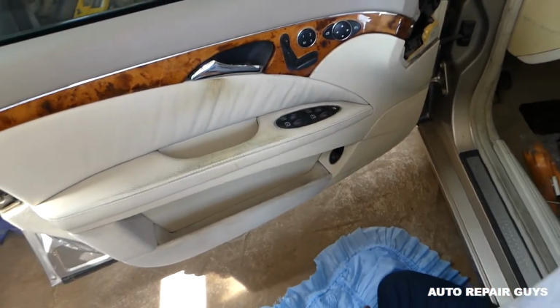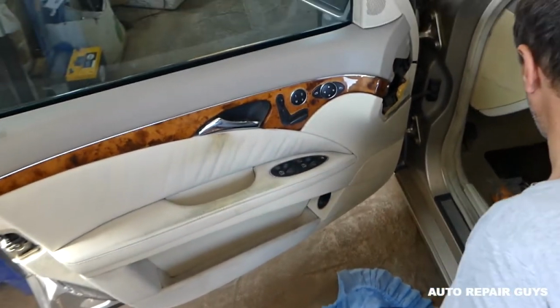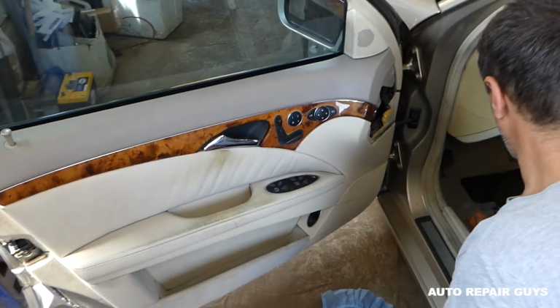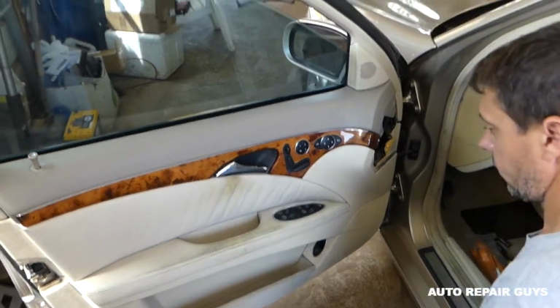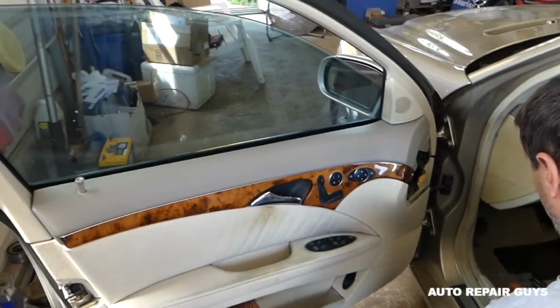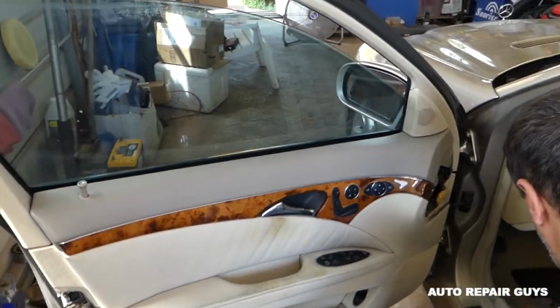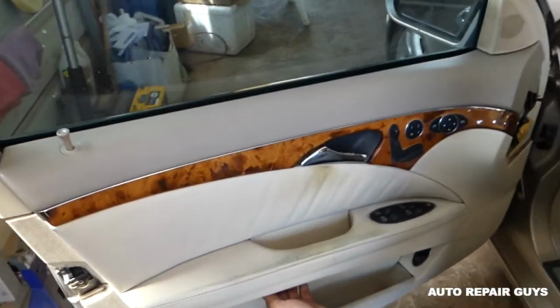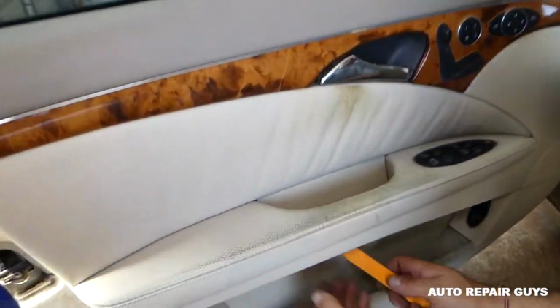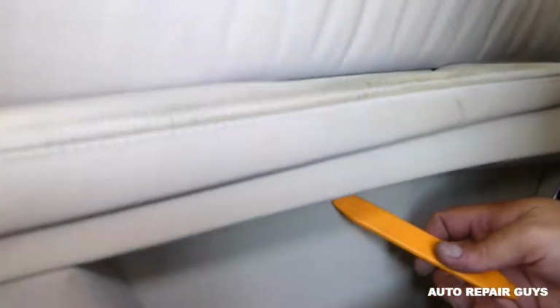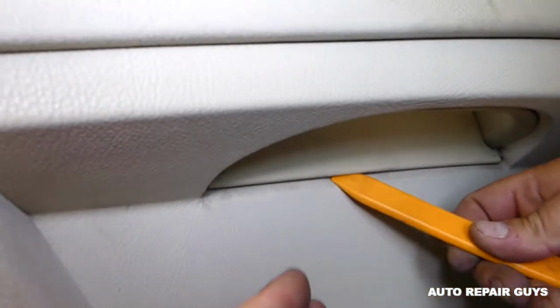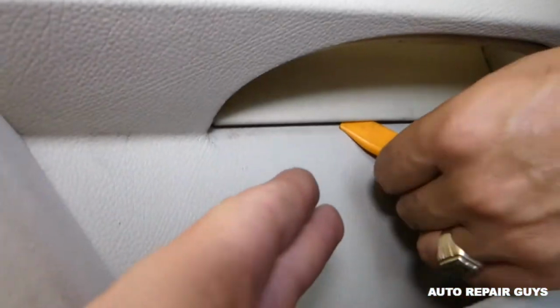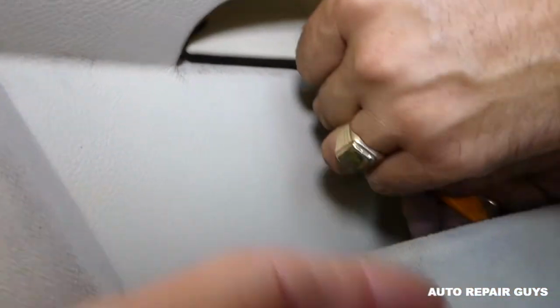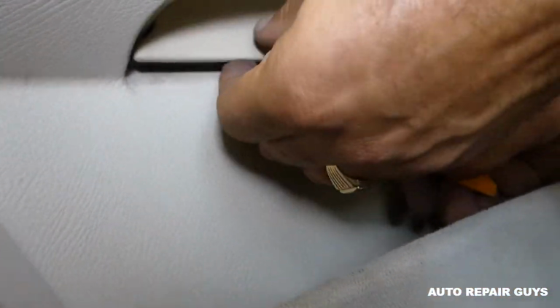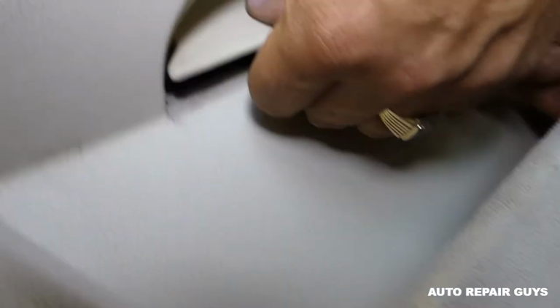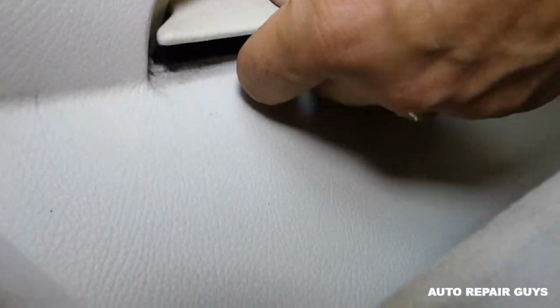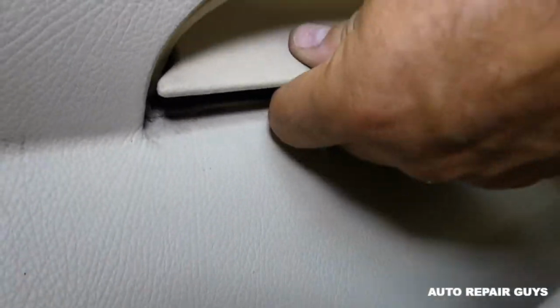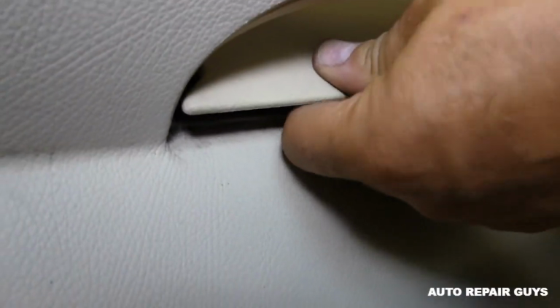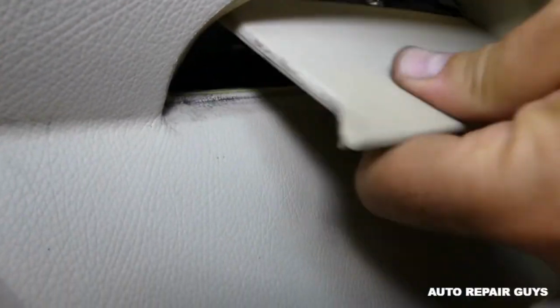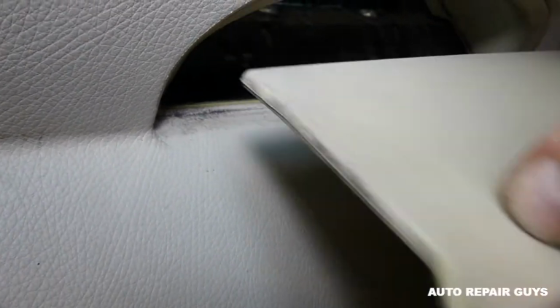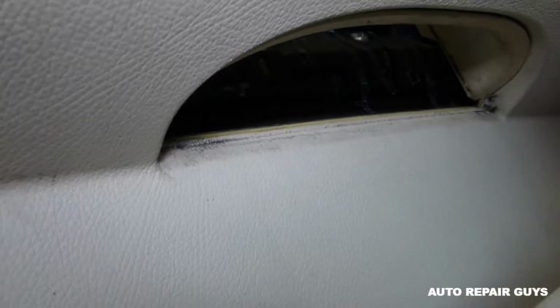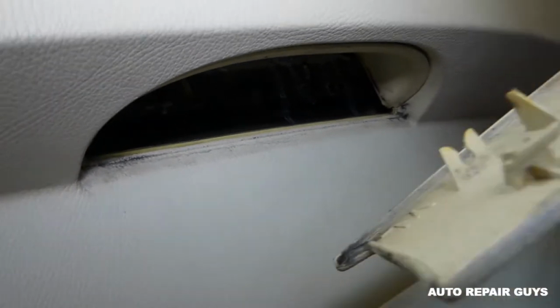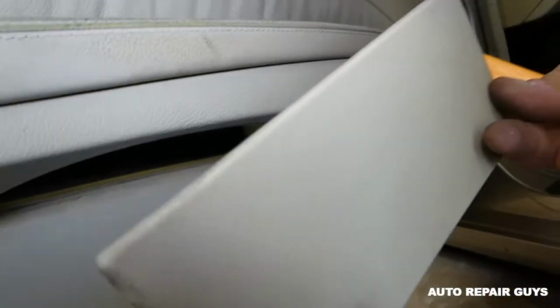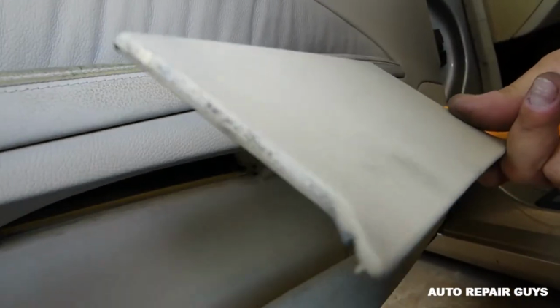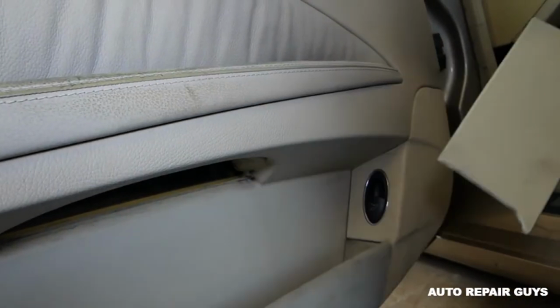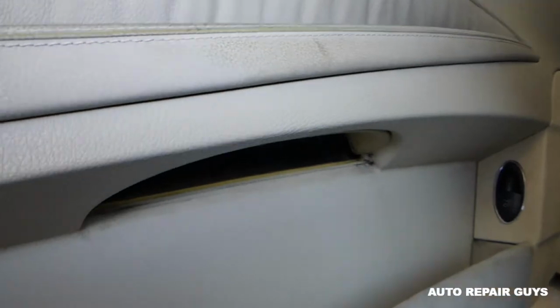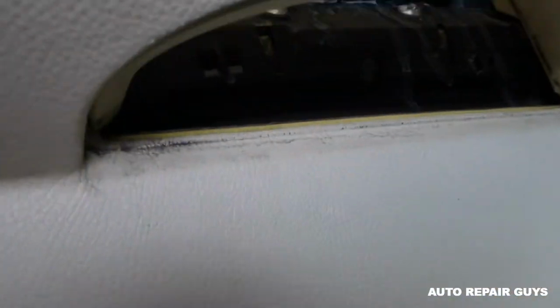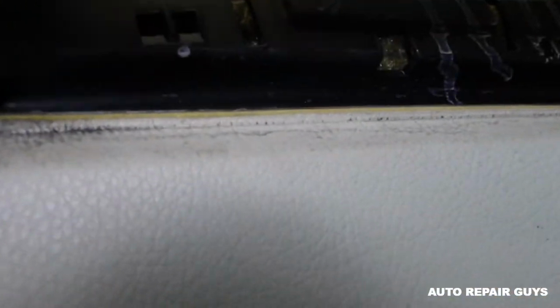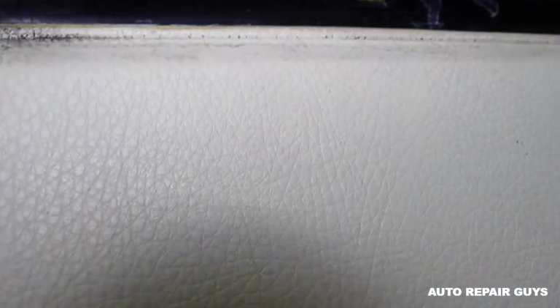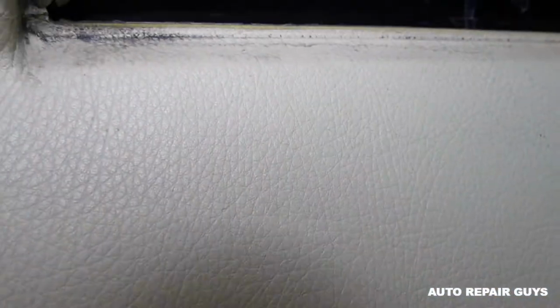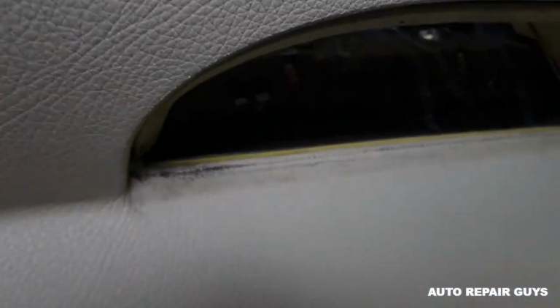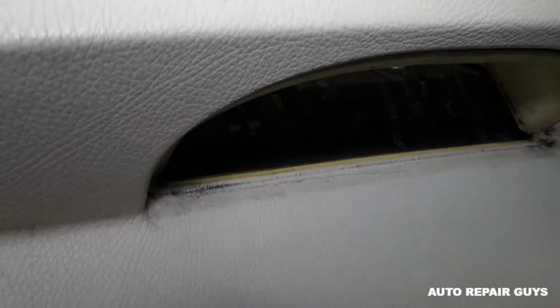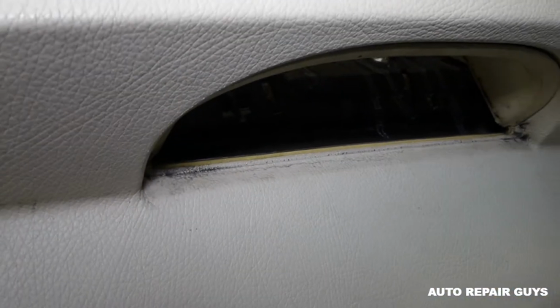Next, we need to go underneath right here and remove that cover. You just pry it open — it has a few clips only. Let me get the light so we can see better.